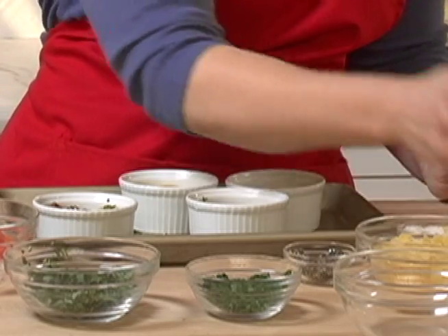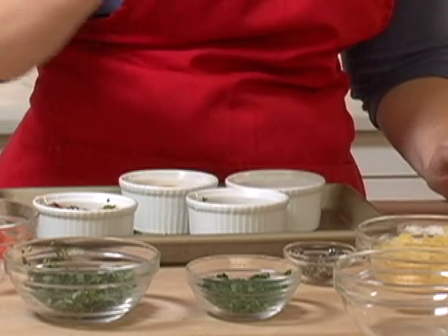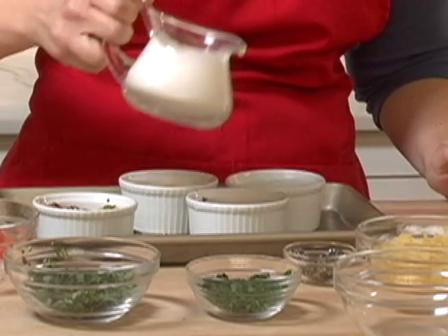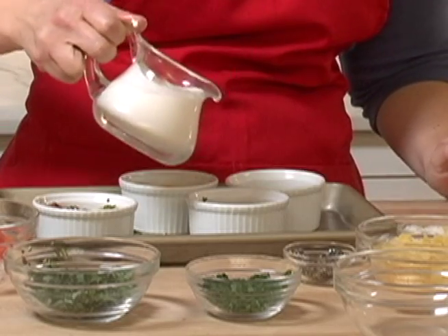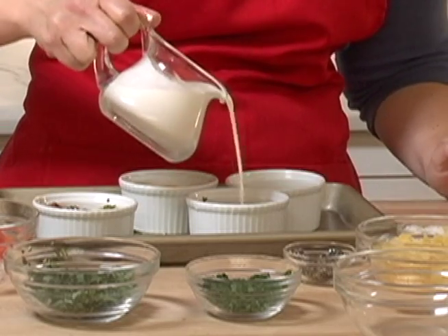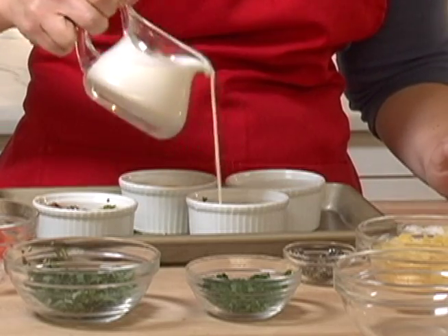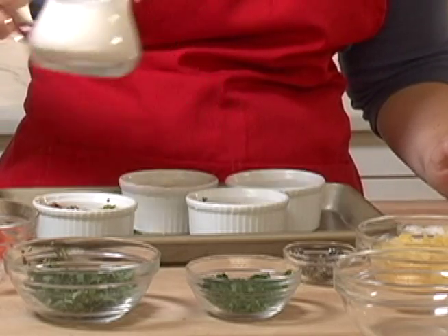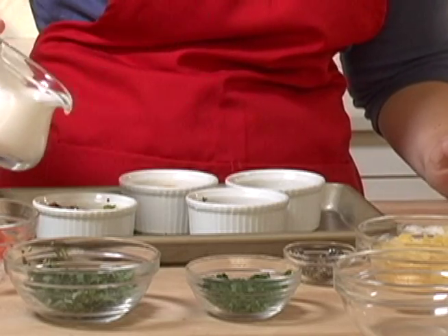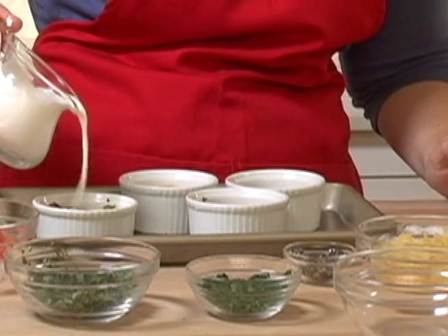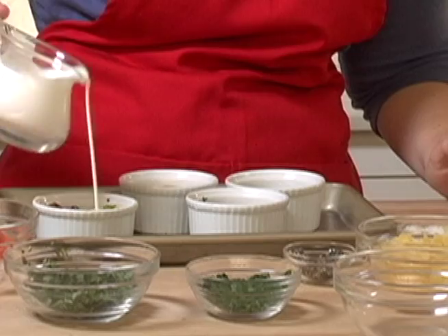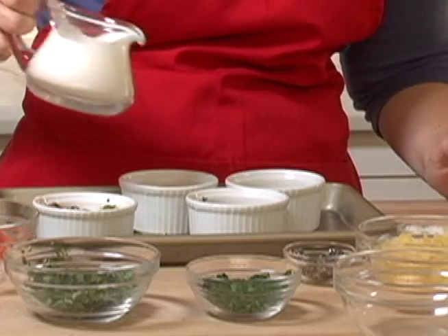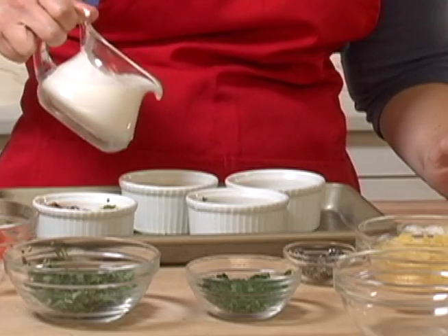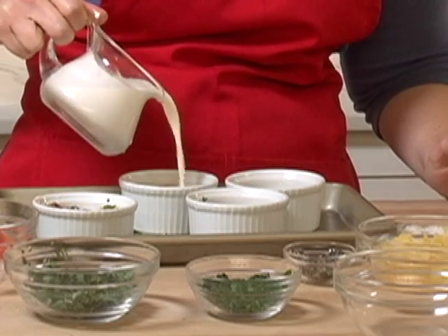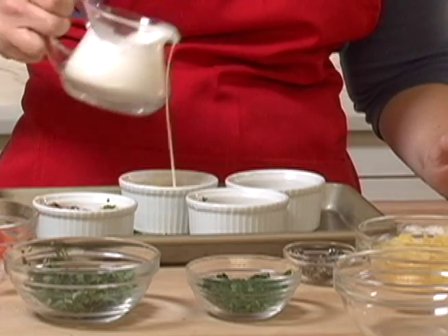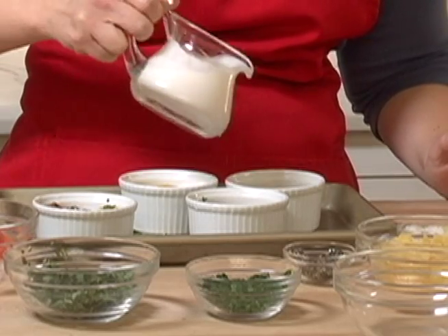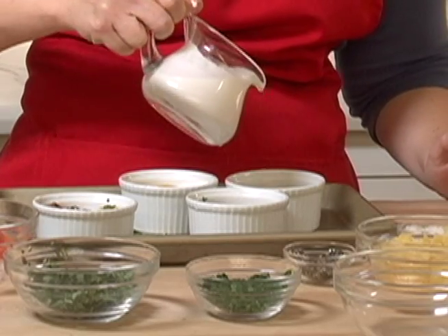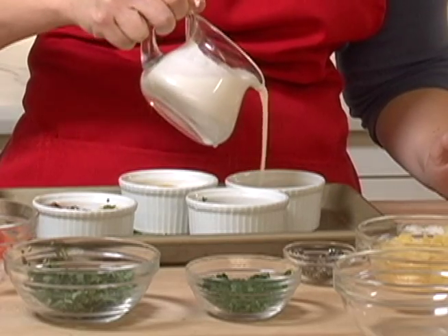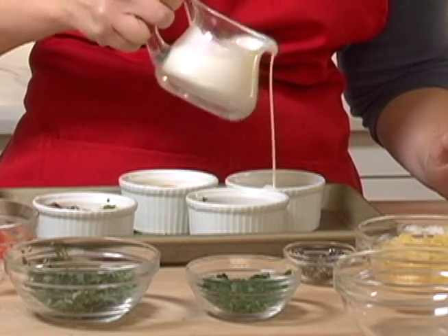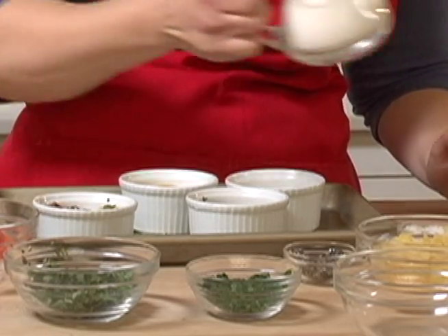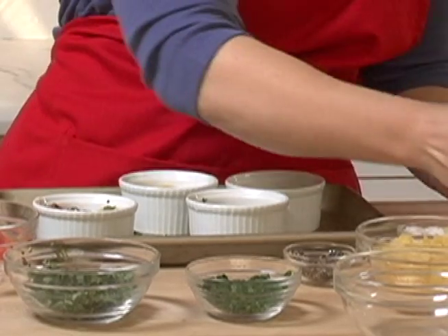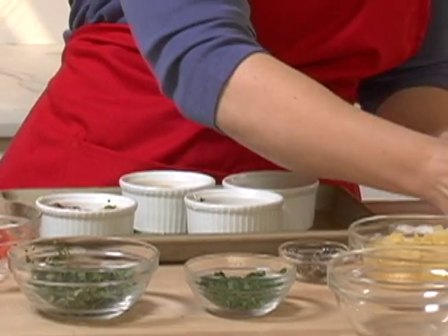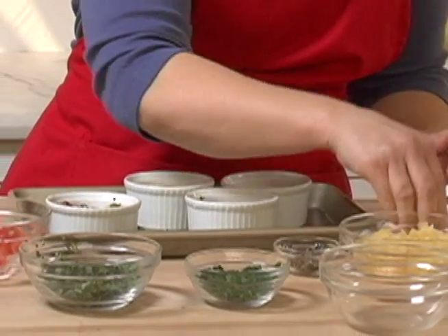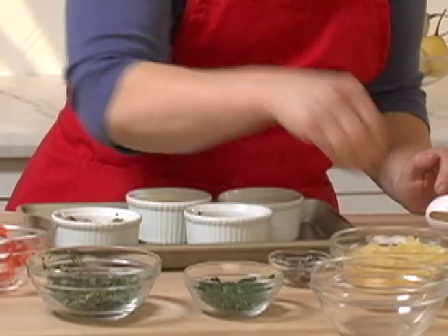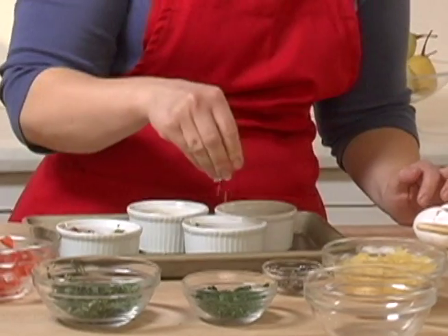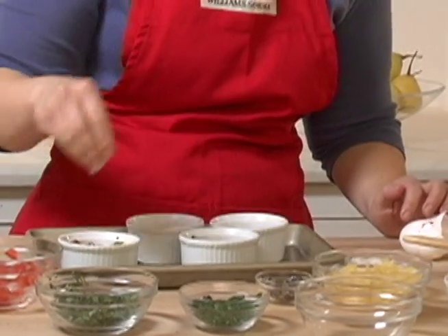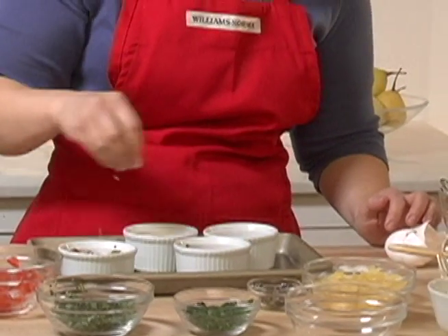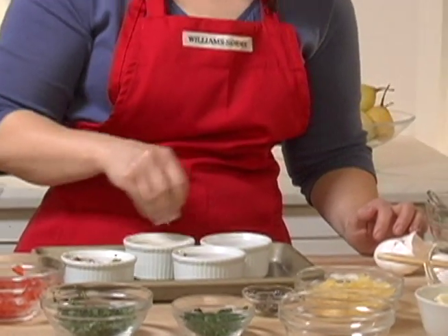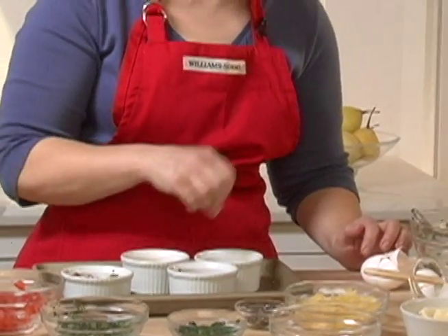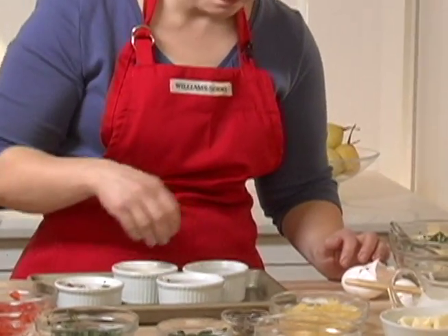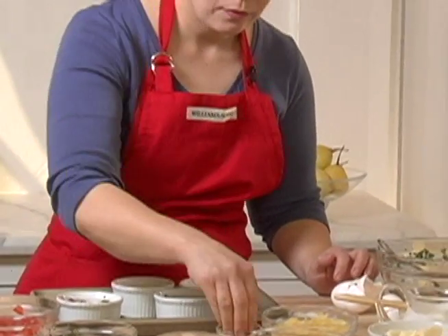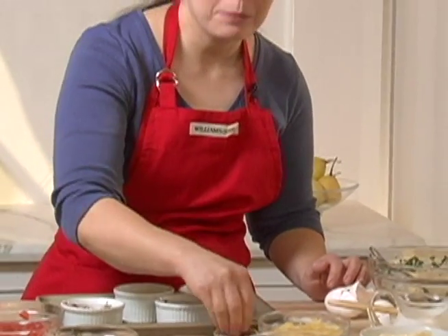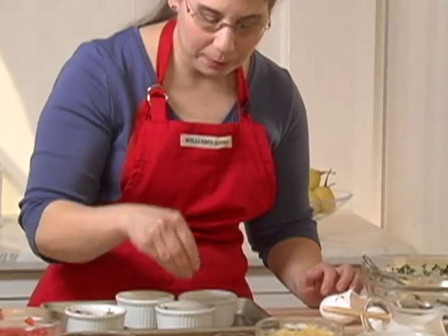A little drizzle of some cream — never go wrong with a little cream. And of course again some salt and pepper for each one, and black pepper.